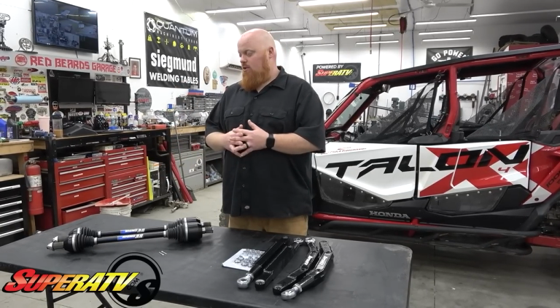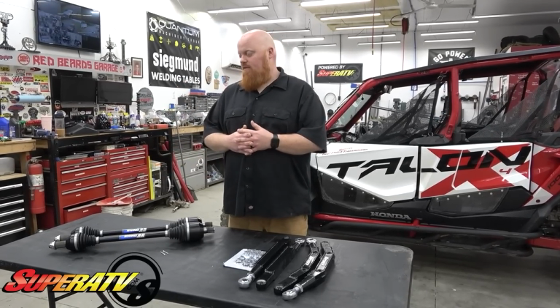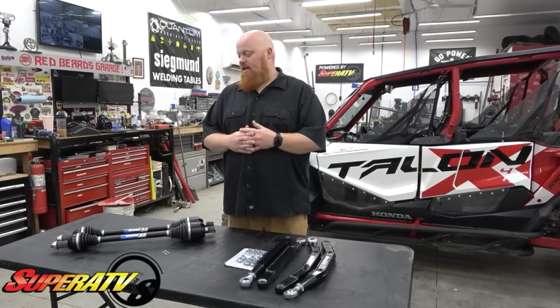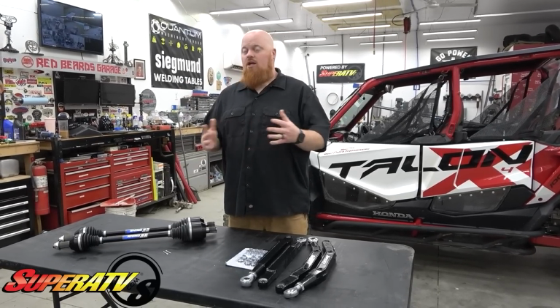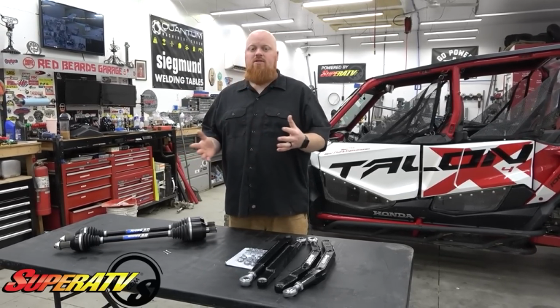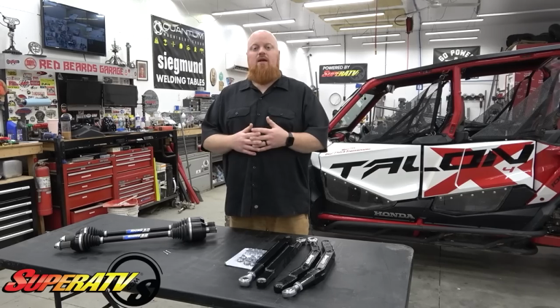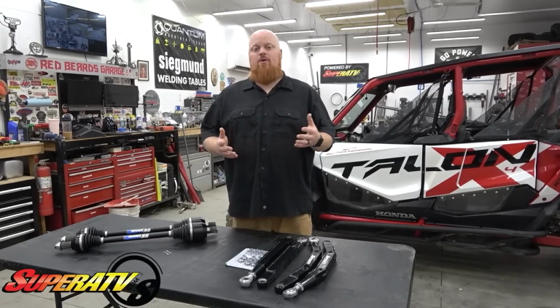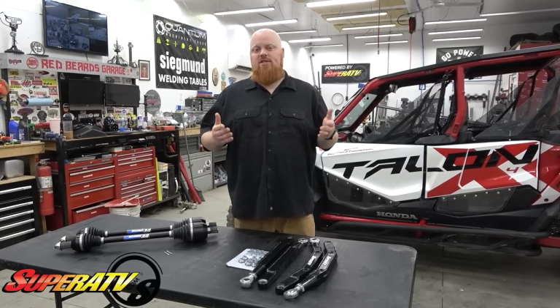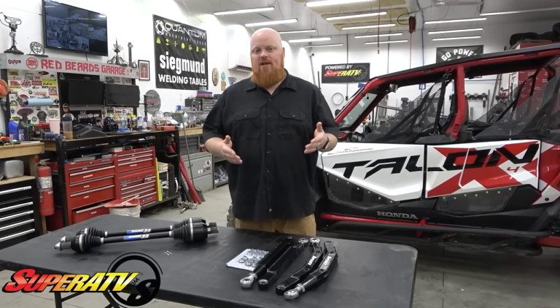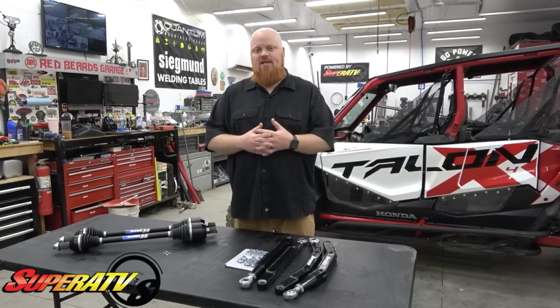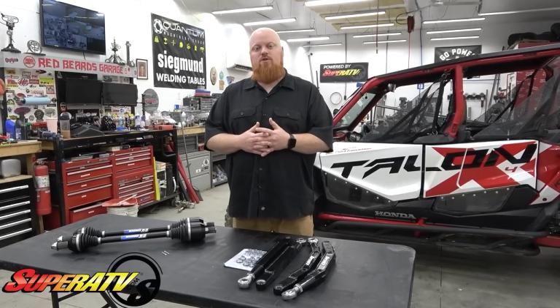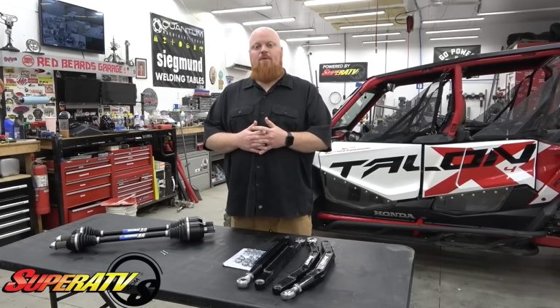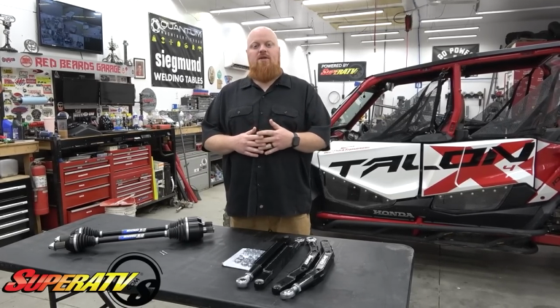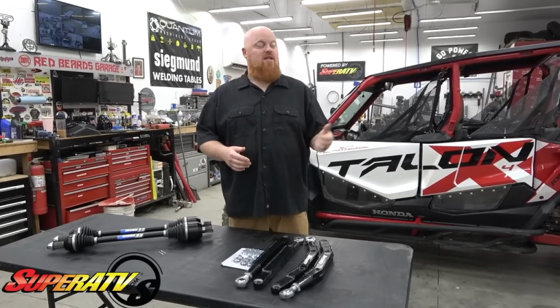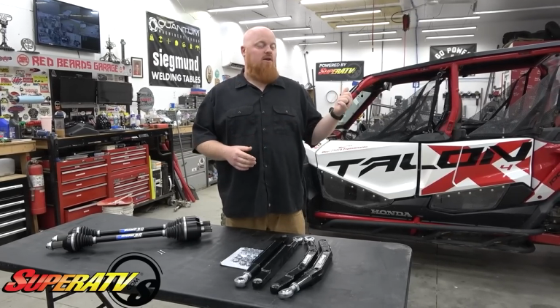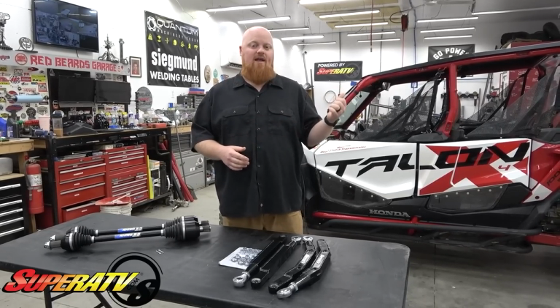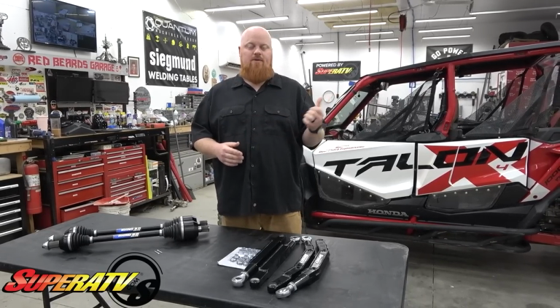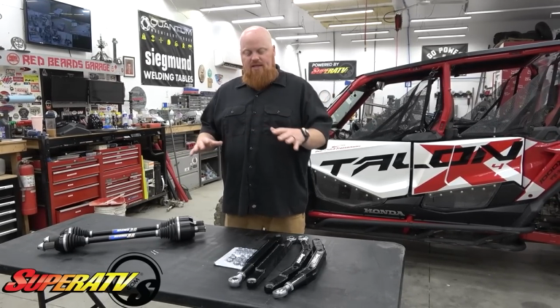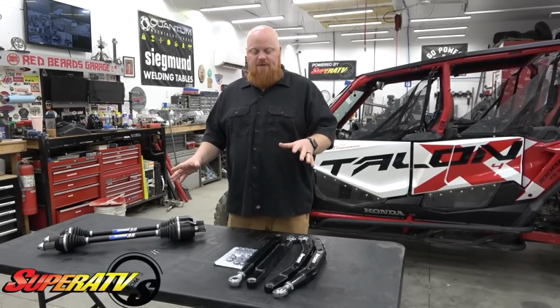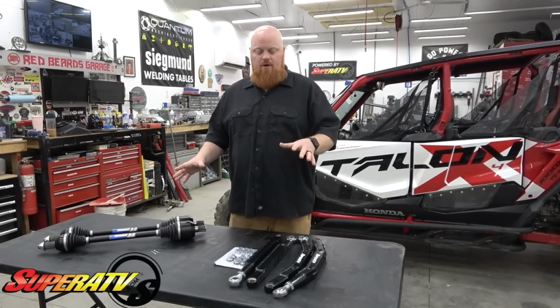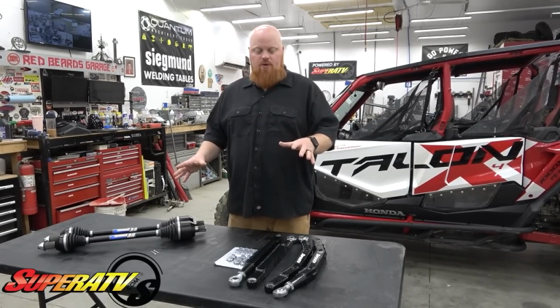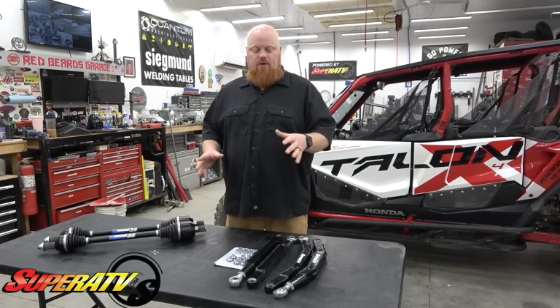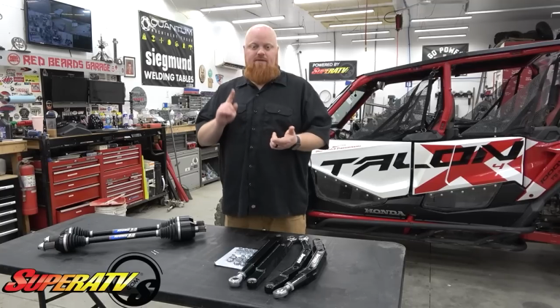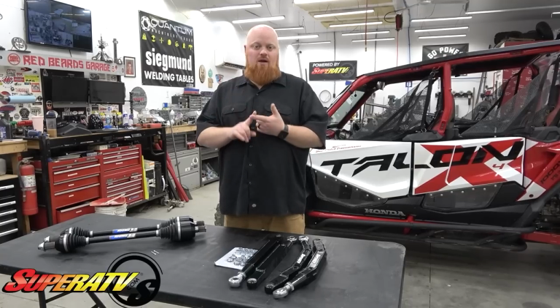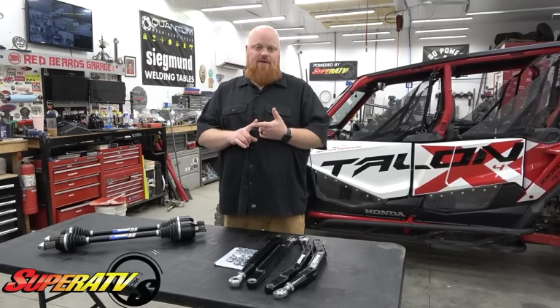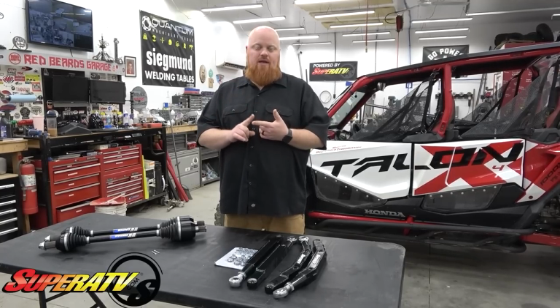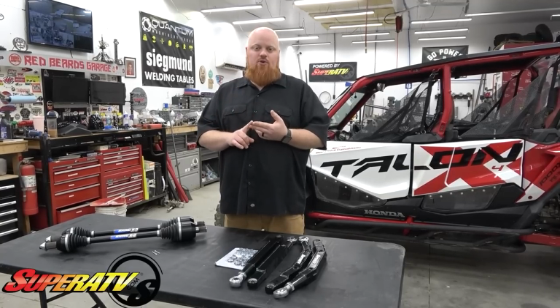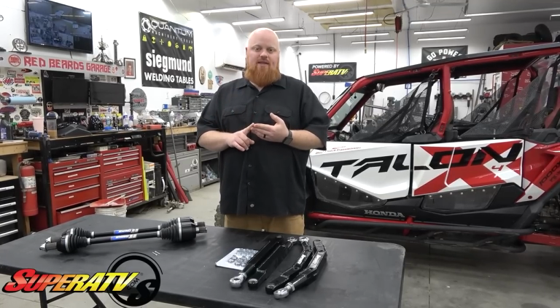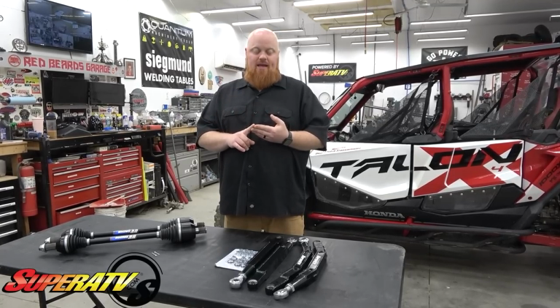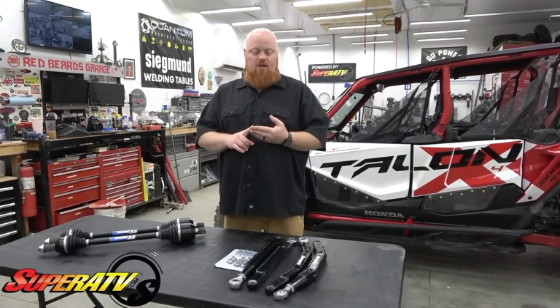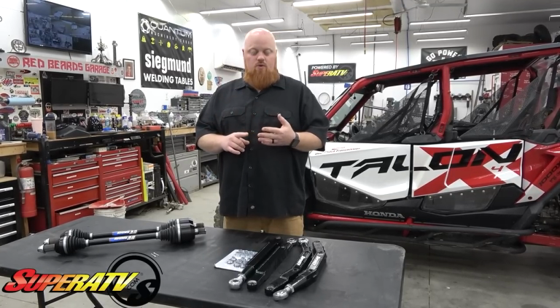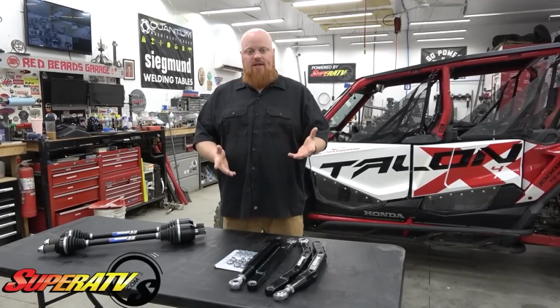Super ATV has a ton of parts. They make a lot of their parts here in the United States and we're super pumped to be using them on the Talon build. These suspension parts are going to give us longevity, strength, and also clearance.